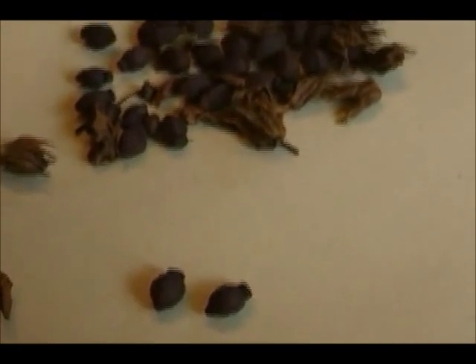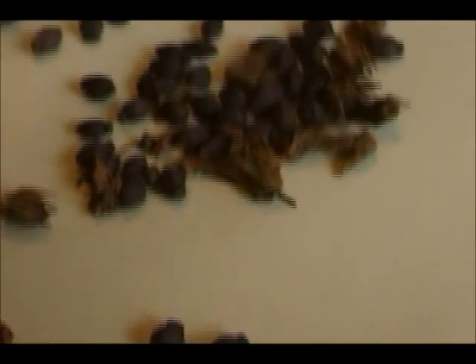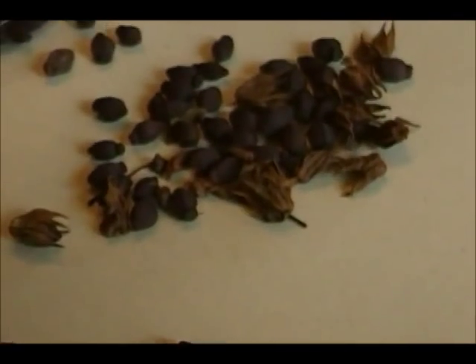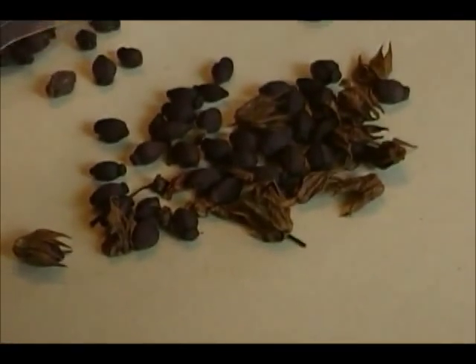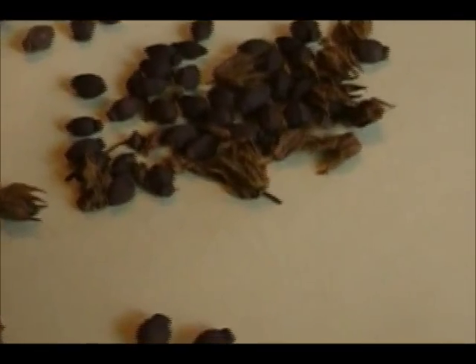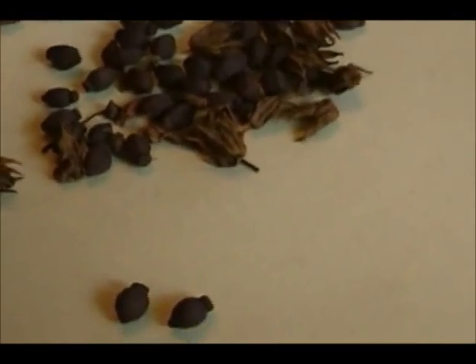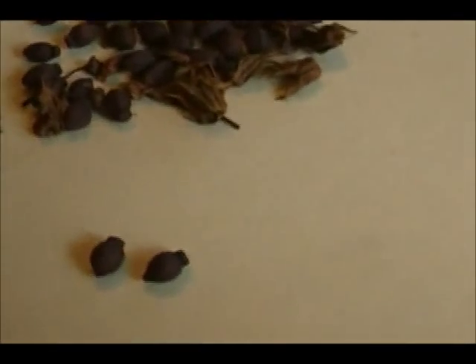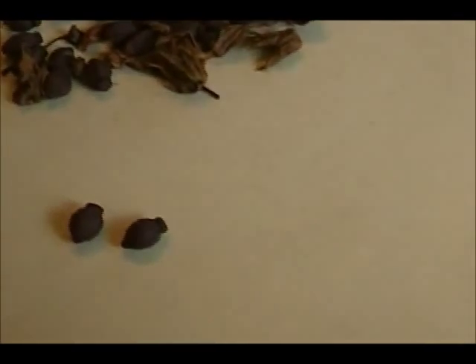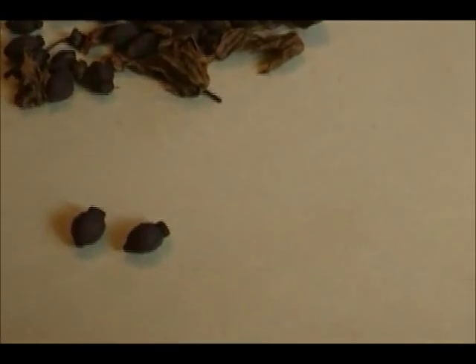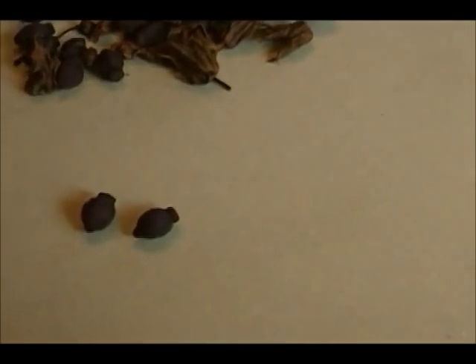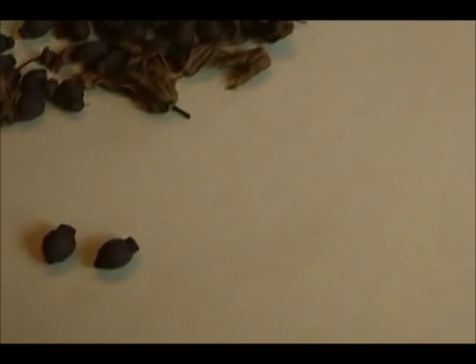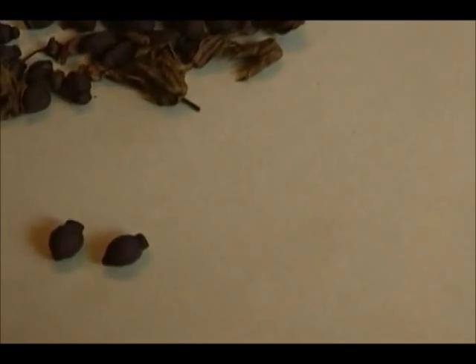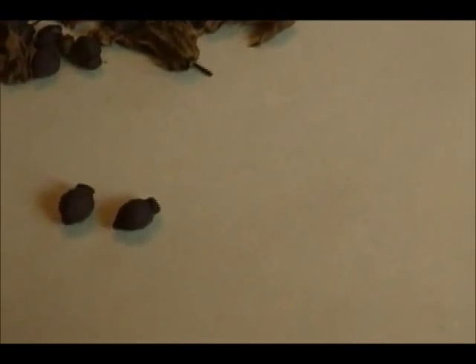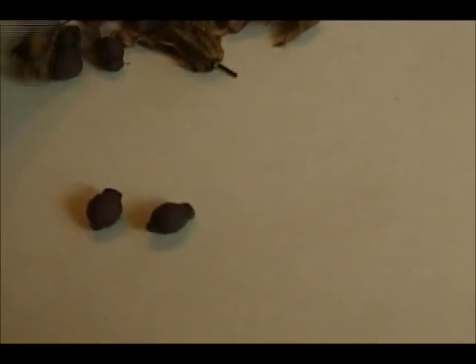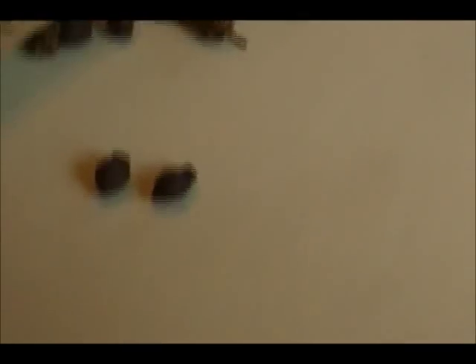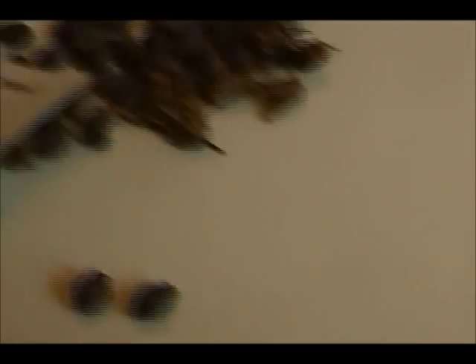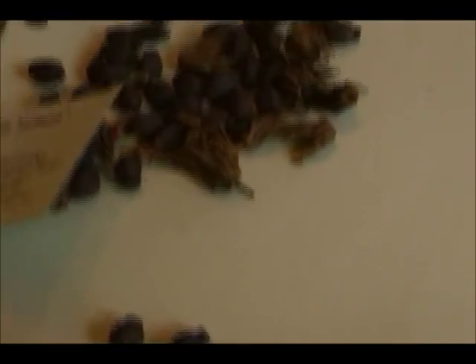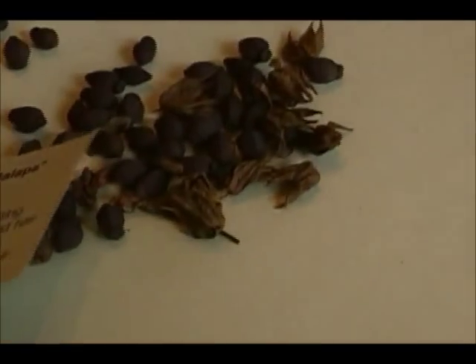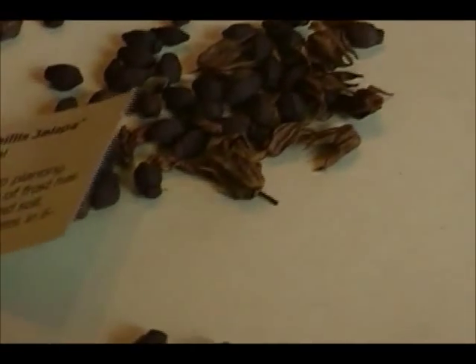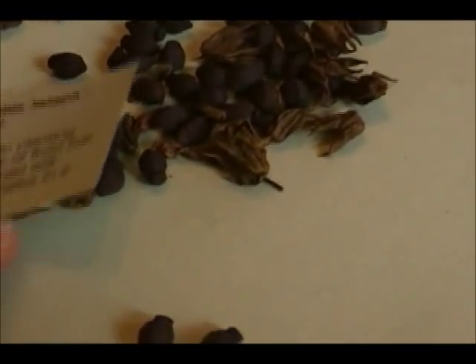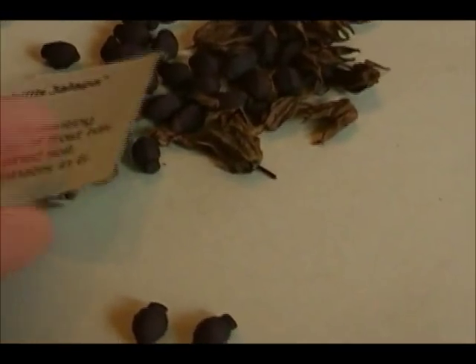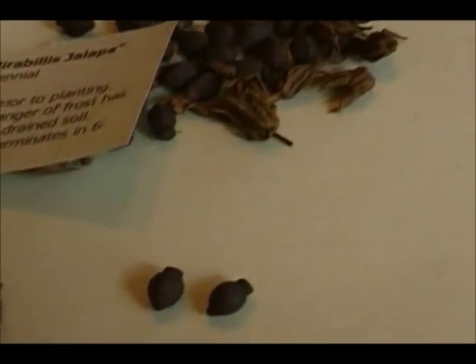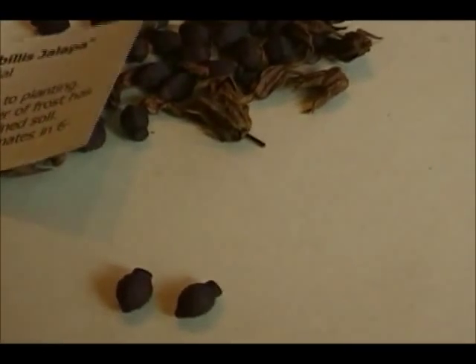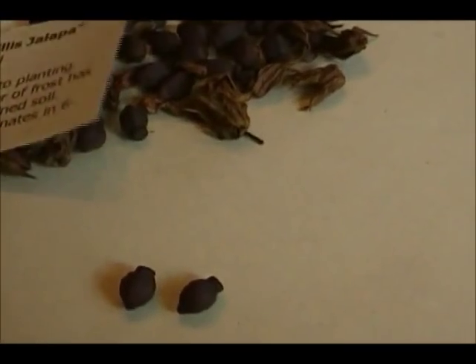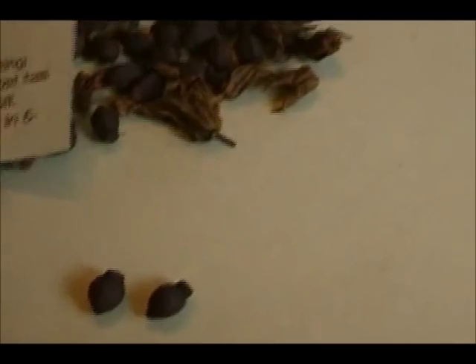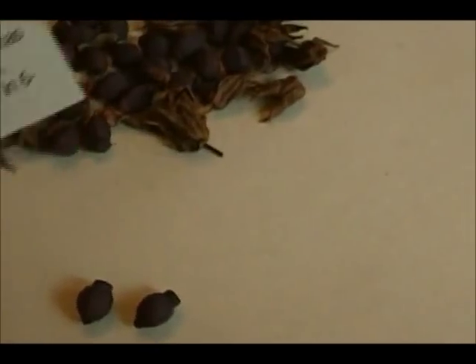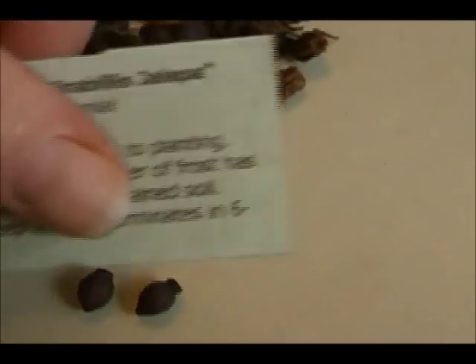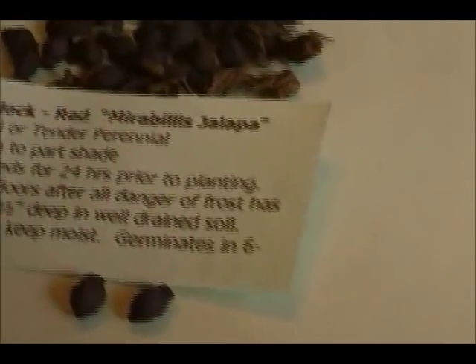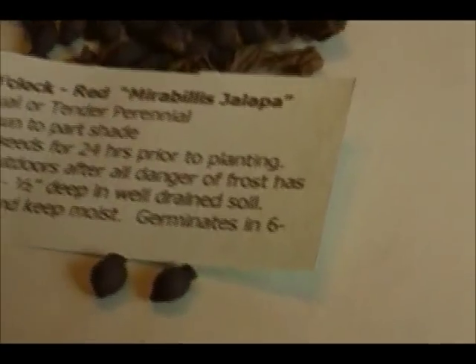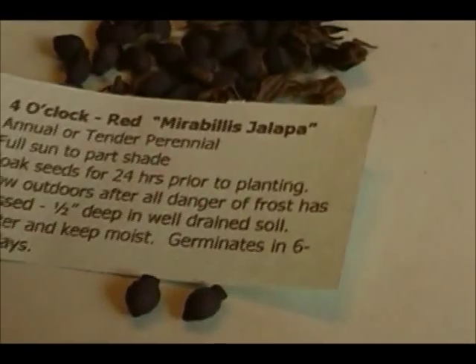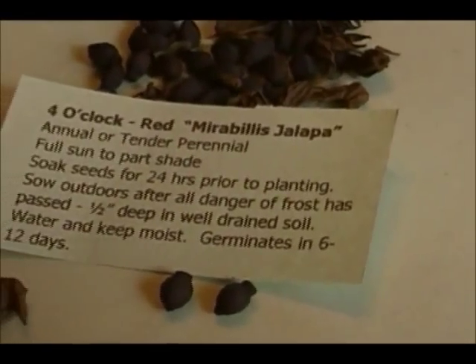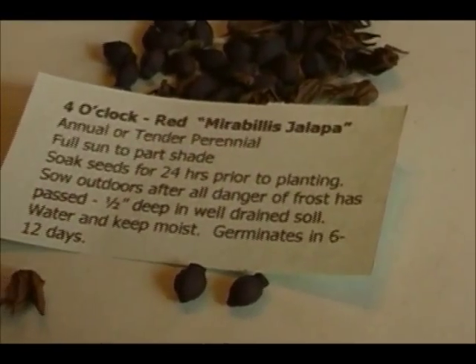So I'm going to bag these up now. Got my labels all made for these, and these are all red variety.